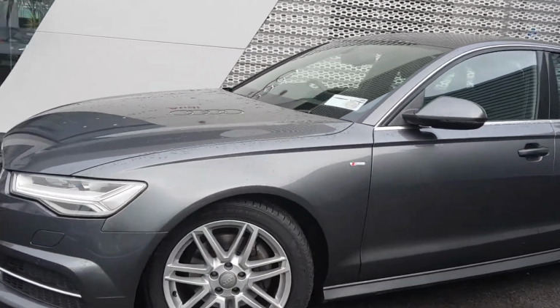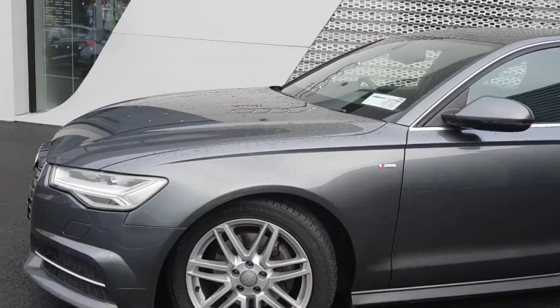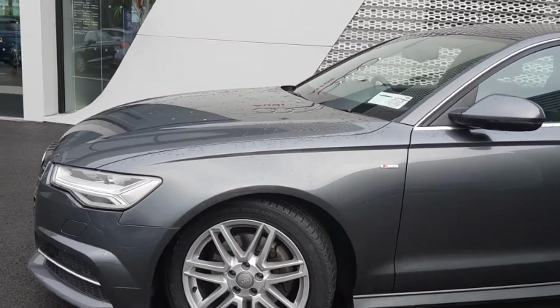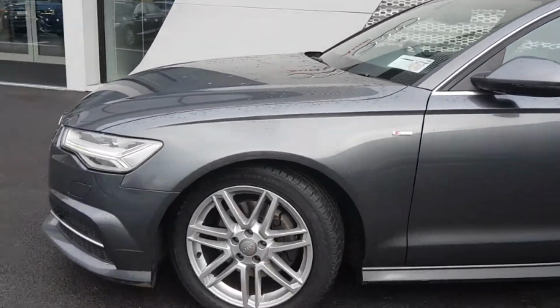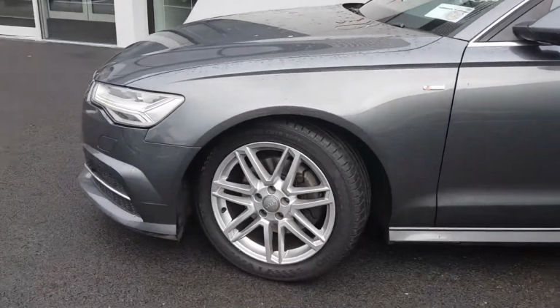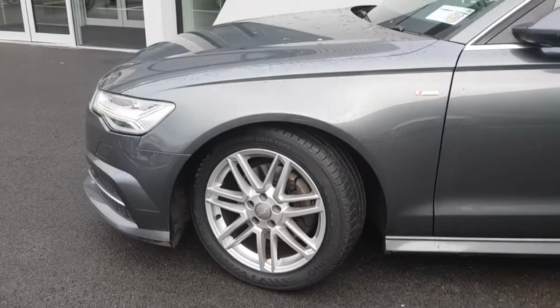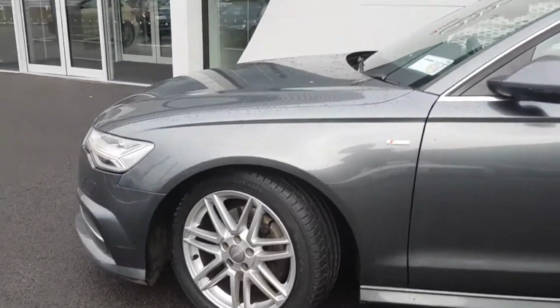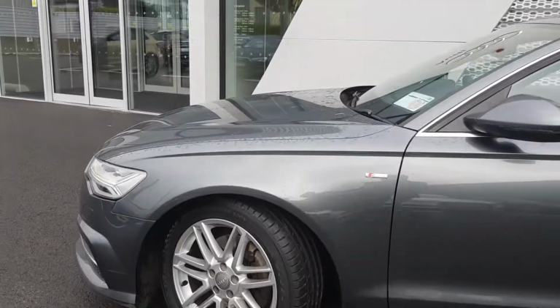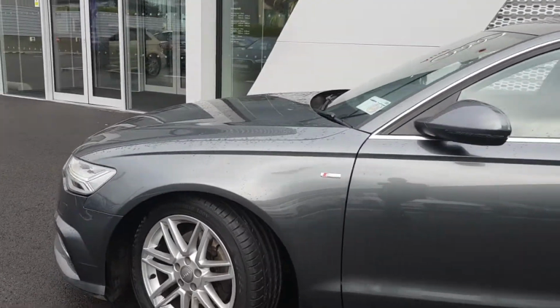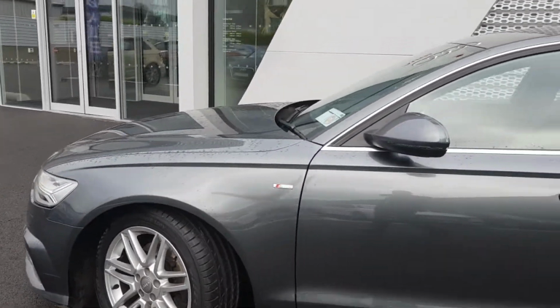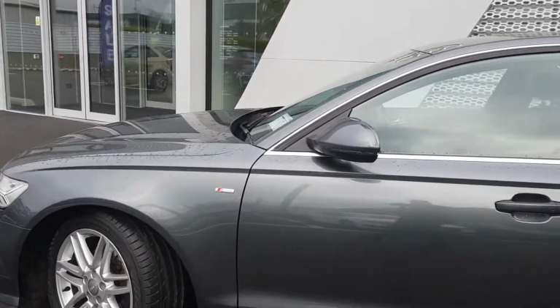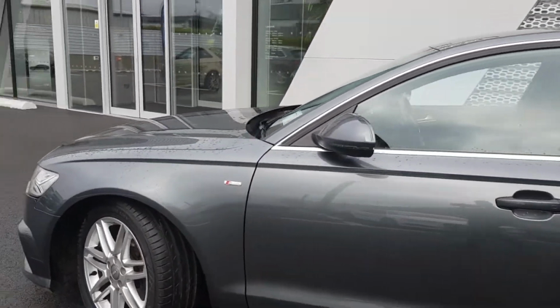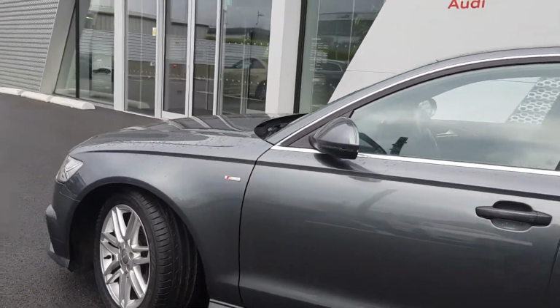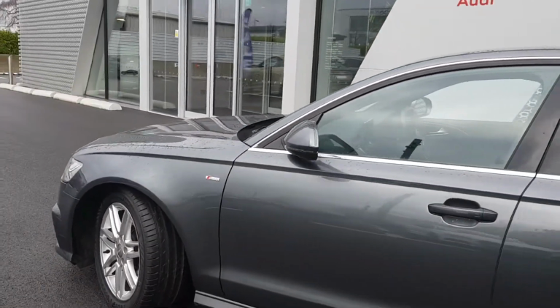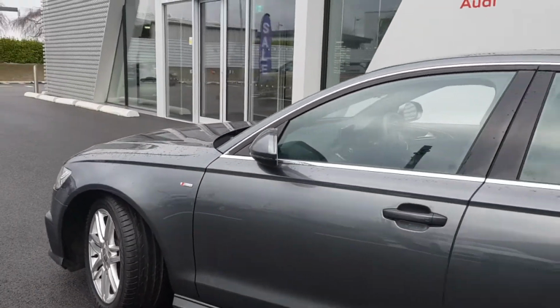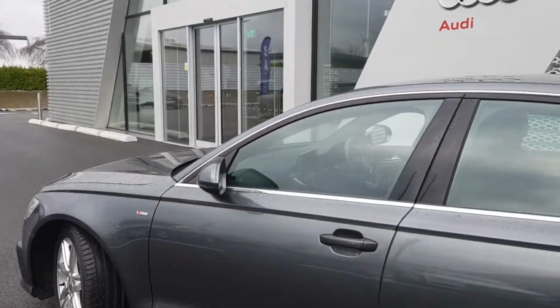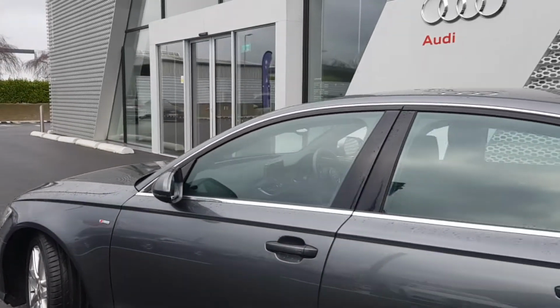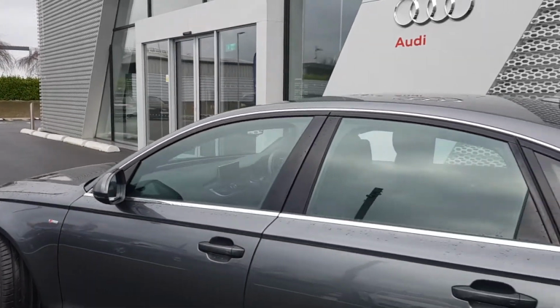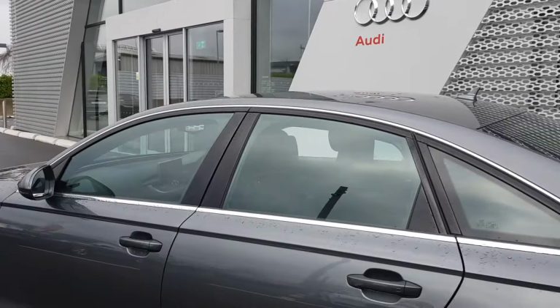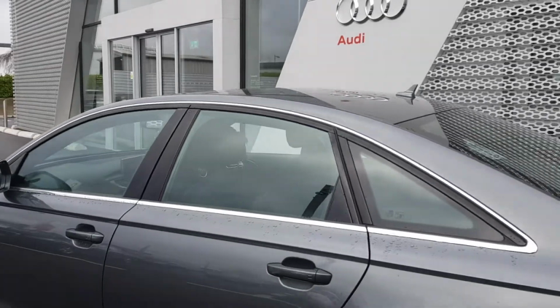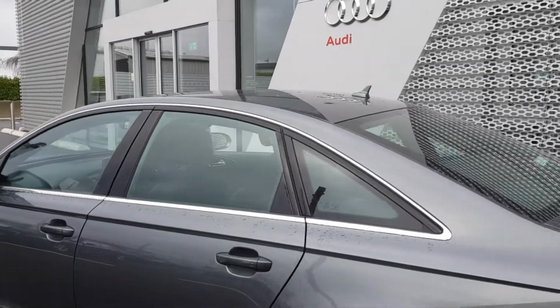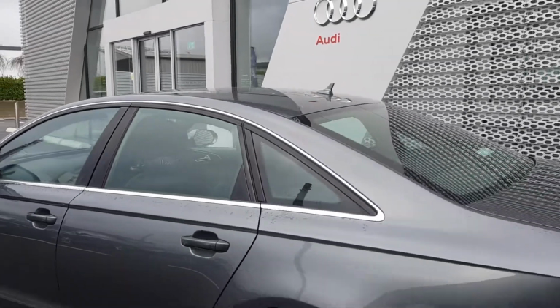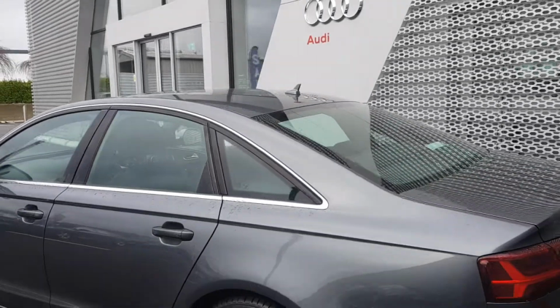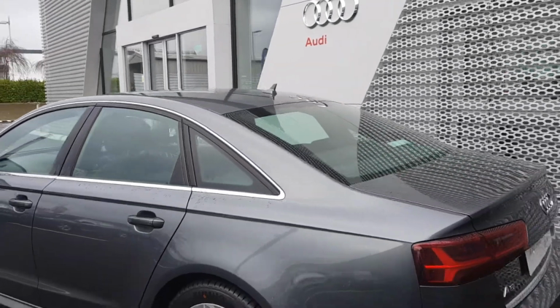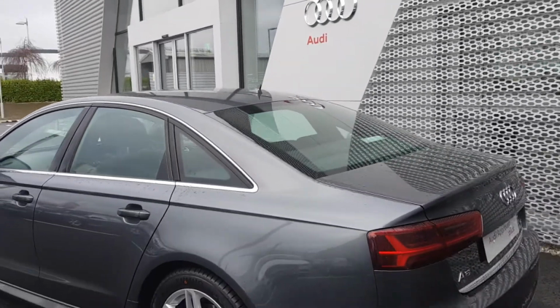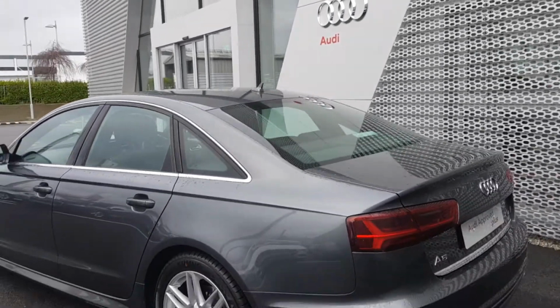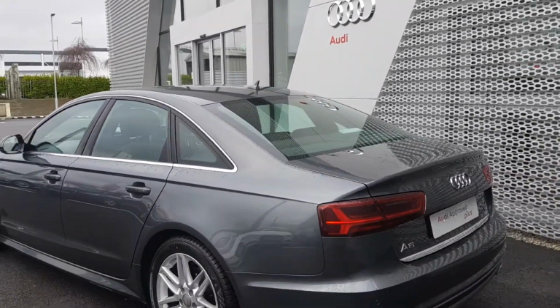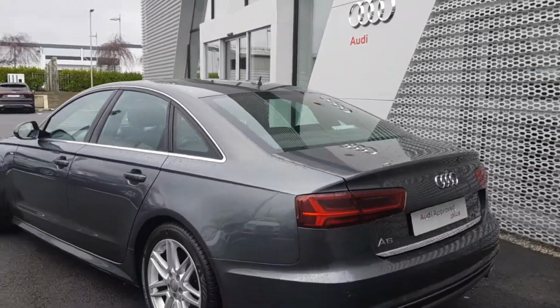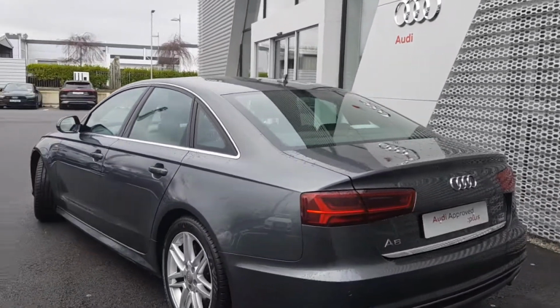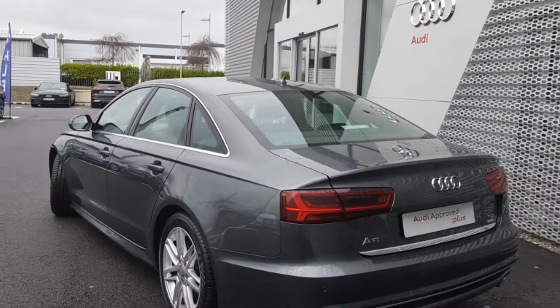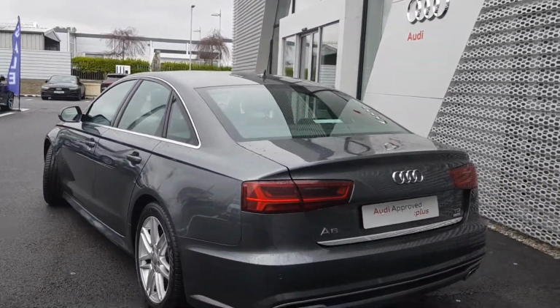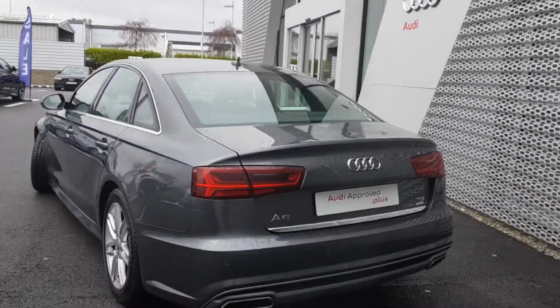Upgraded multi-spoke 18-inch S-Line style alloy wheels. S-Line badging at driver and passenger sides of the vehicle. Nice chrome detailing around the Daytona grey pearl effect body paint — the signature S-Line colour.